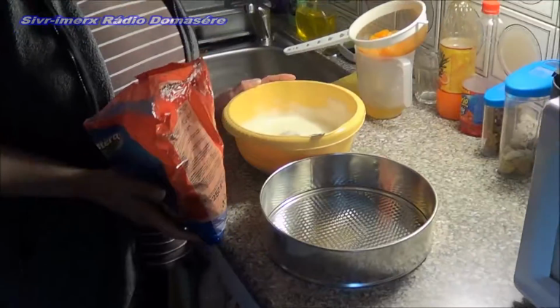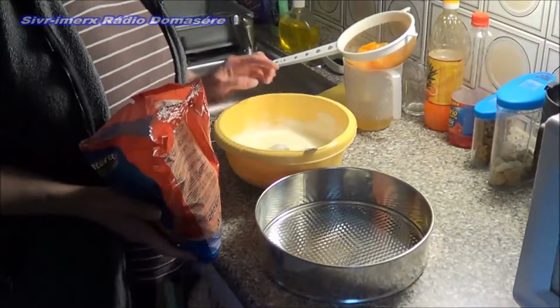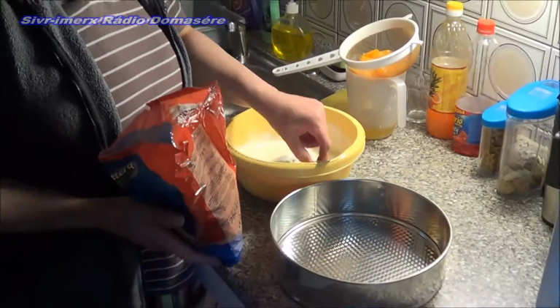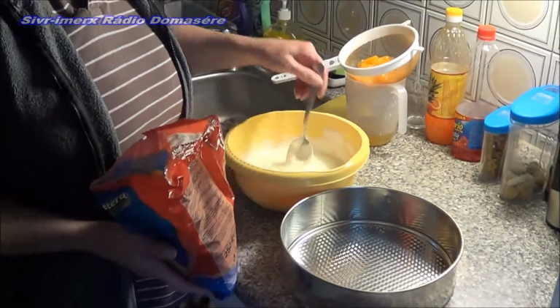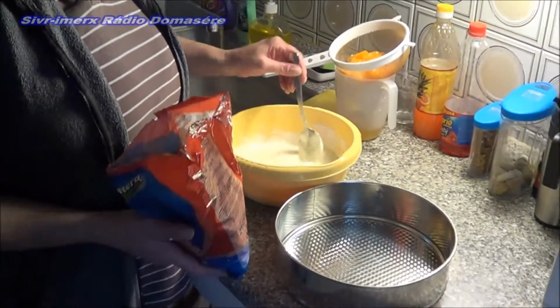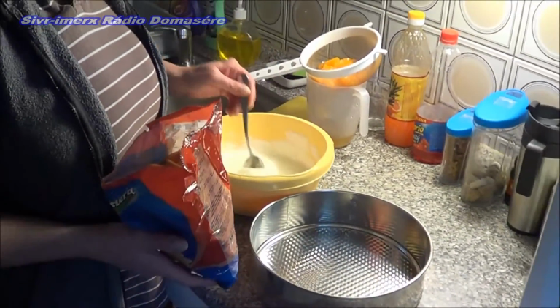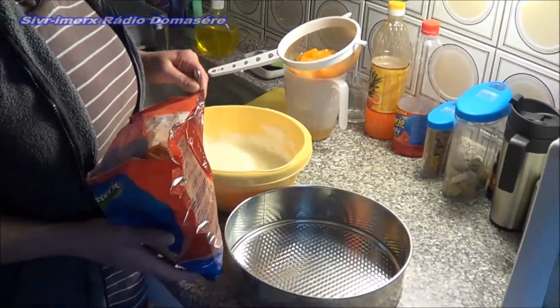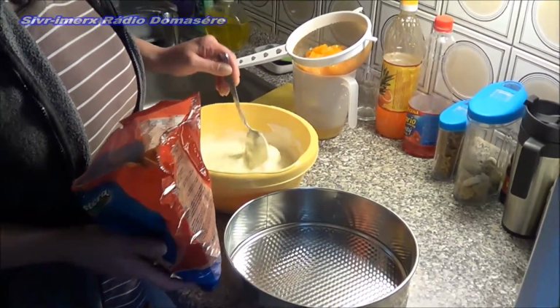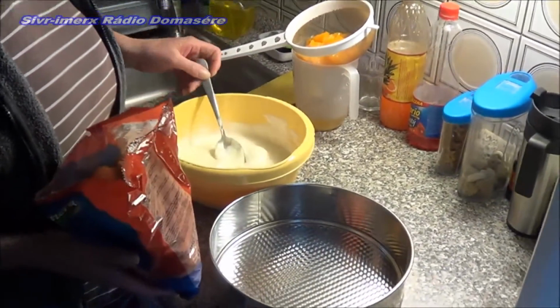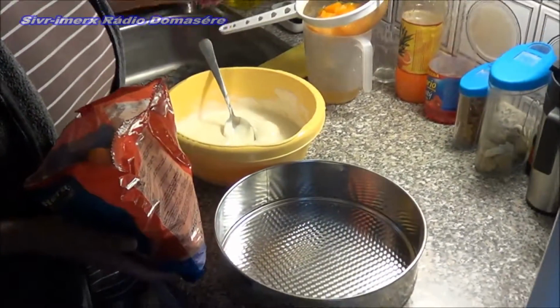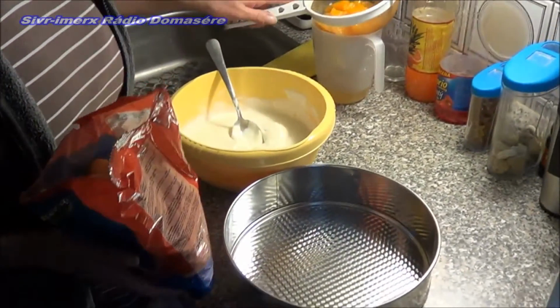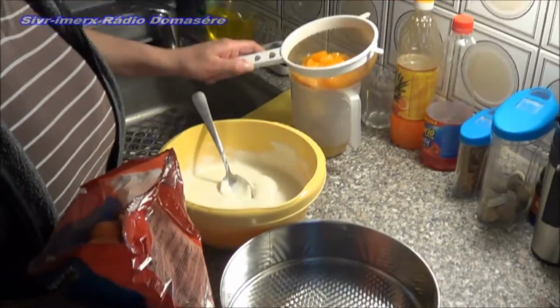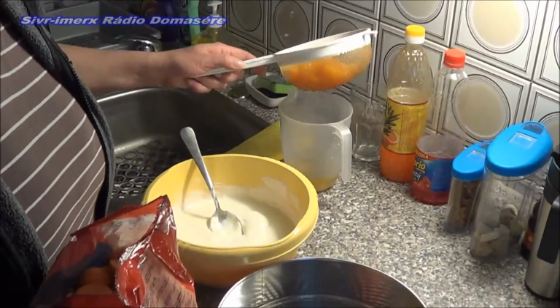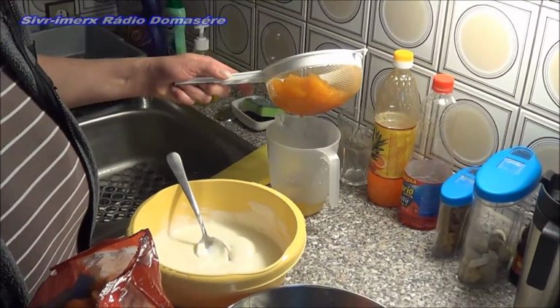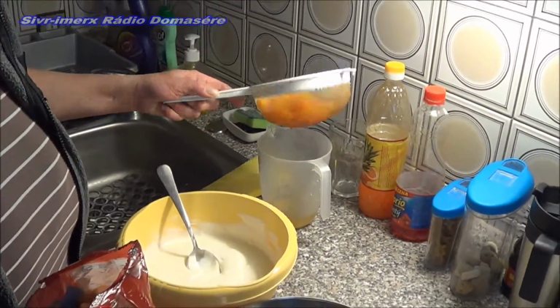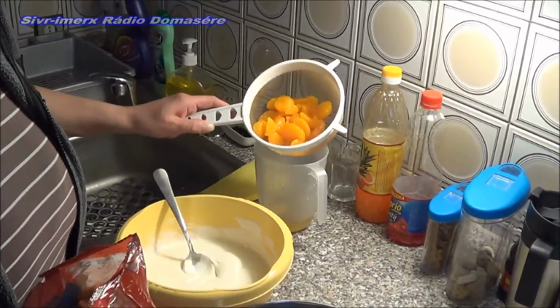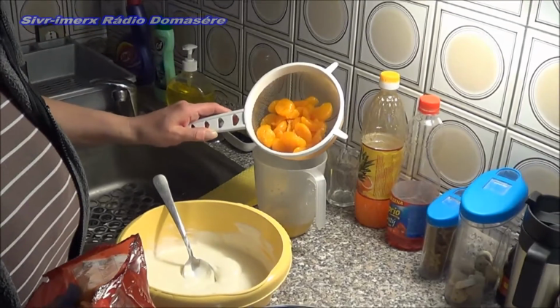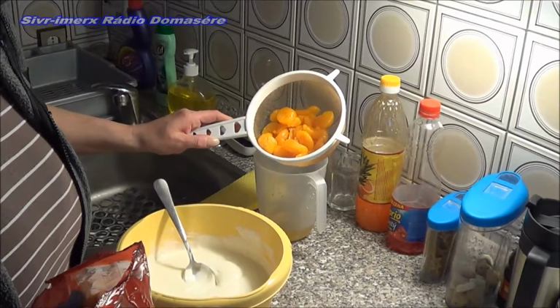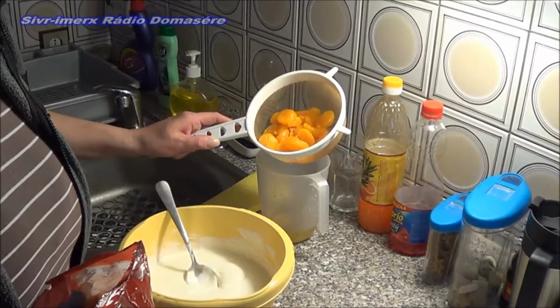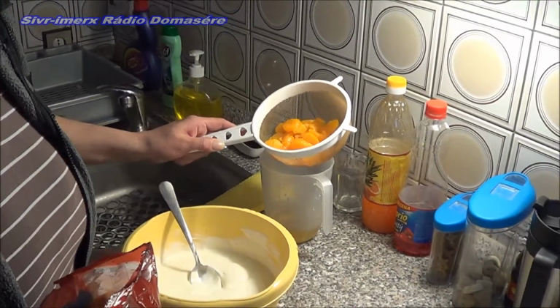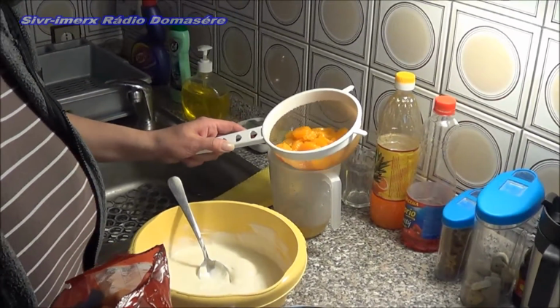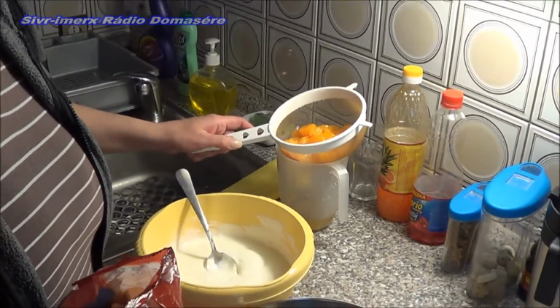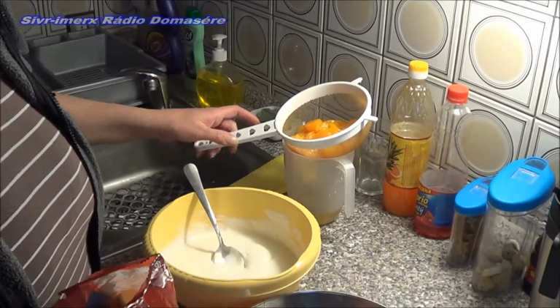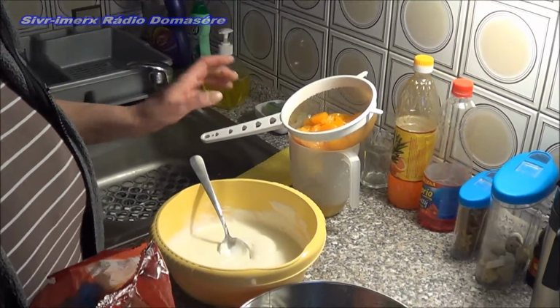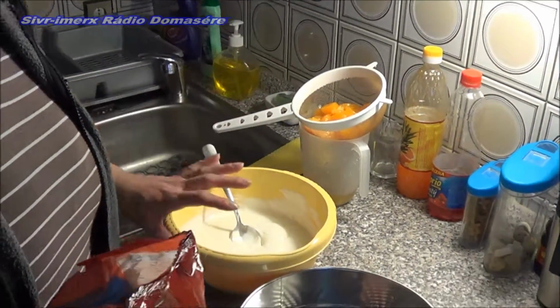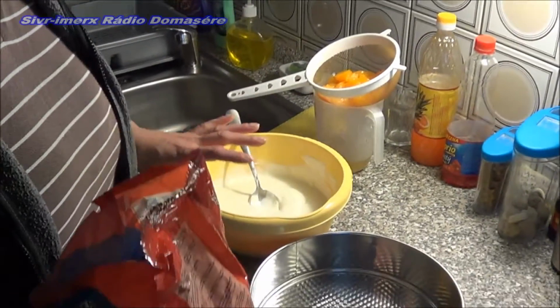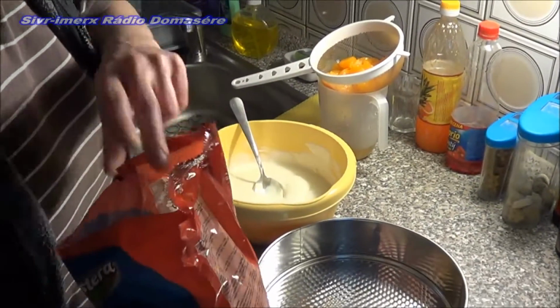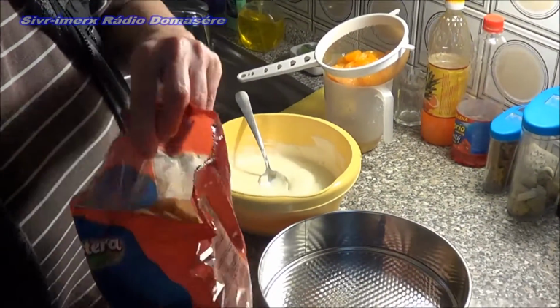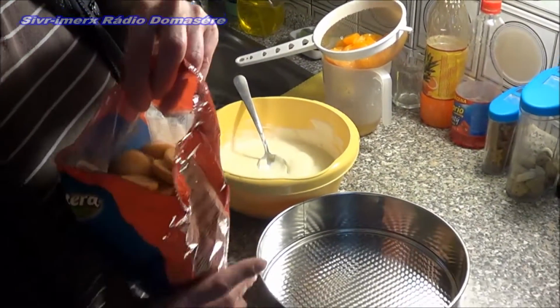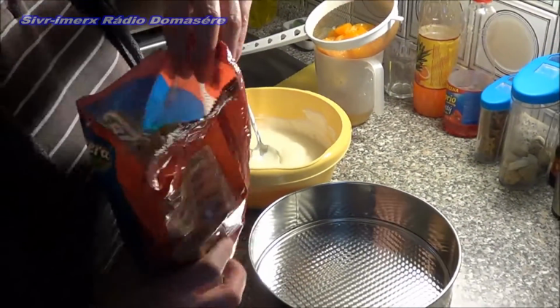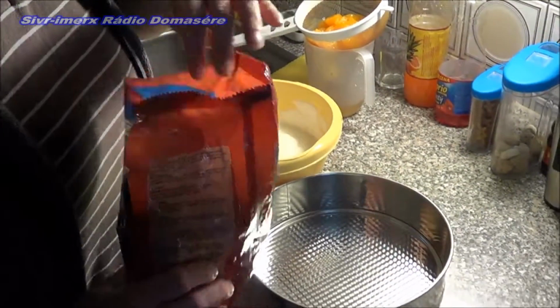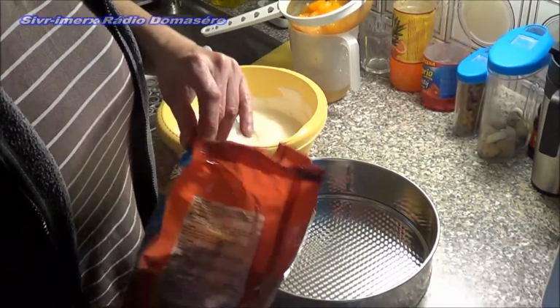So the cream is ready. Here we let the fruit drain — today we're using mandarins — and now the actual assembly begins.